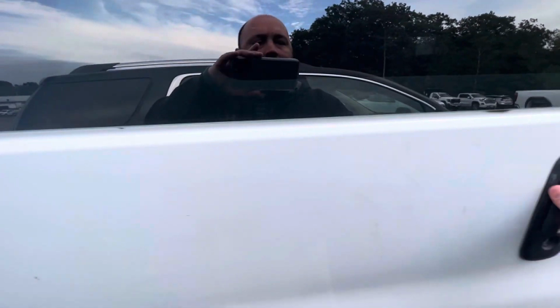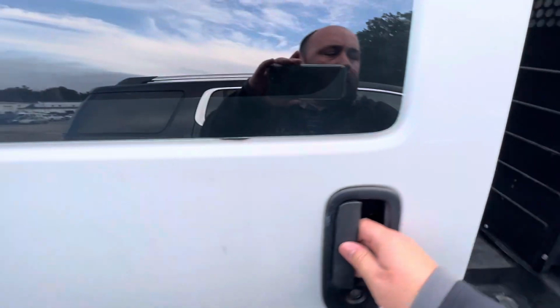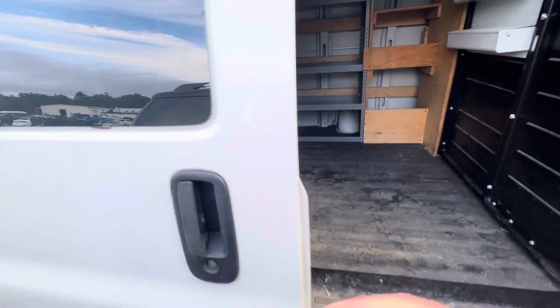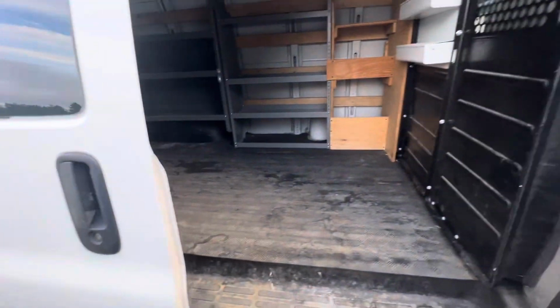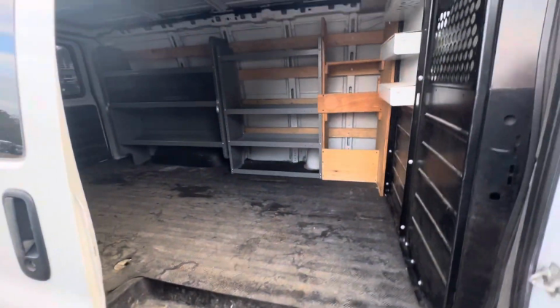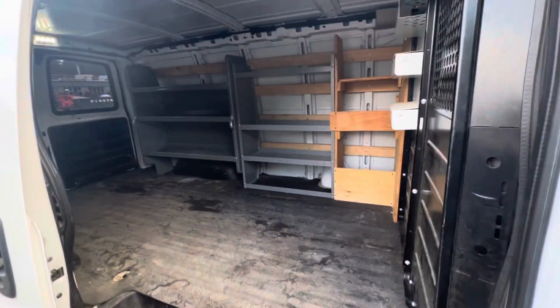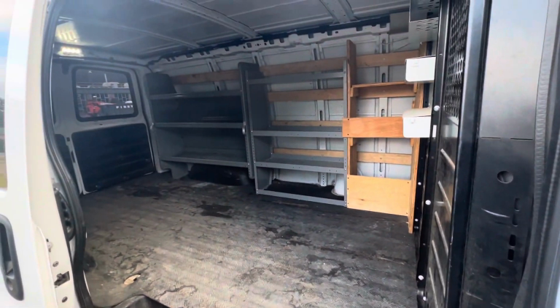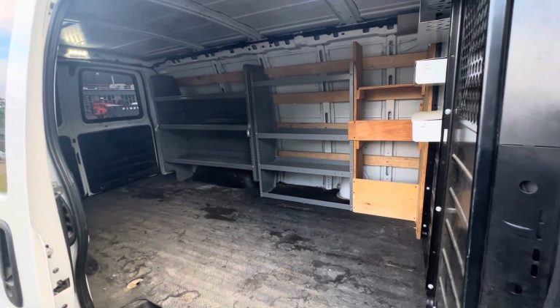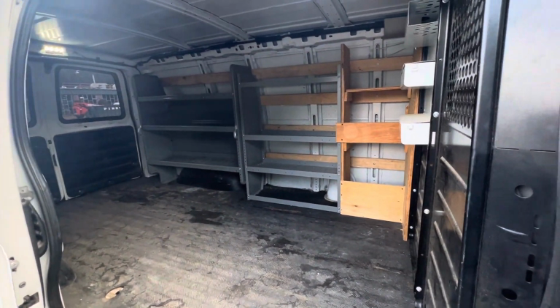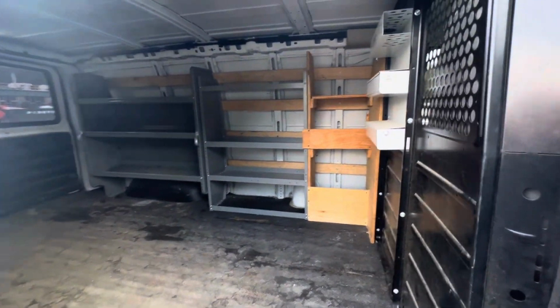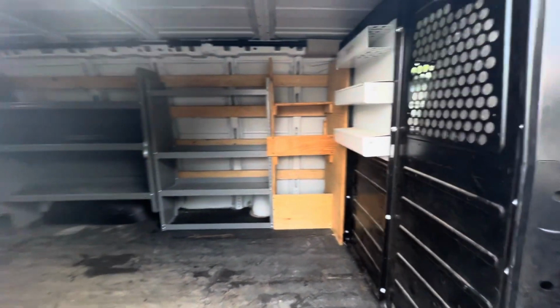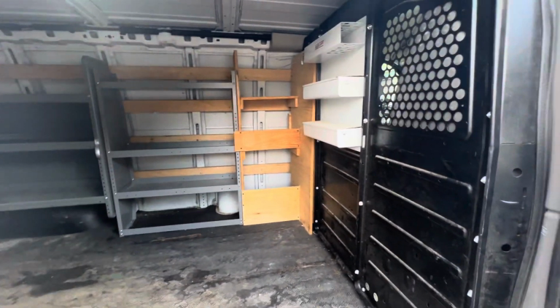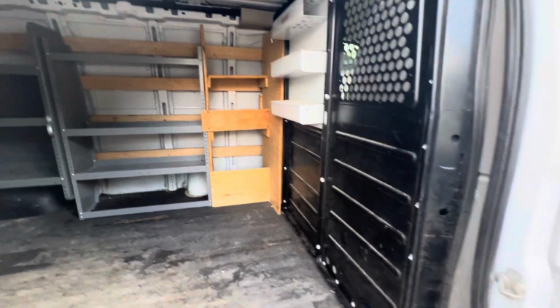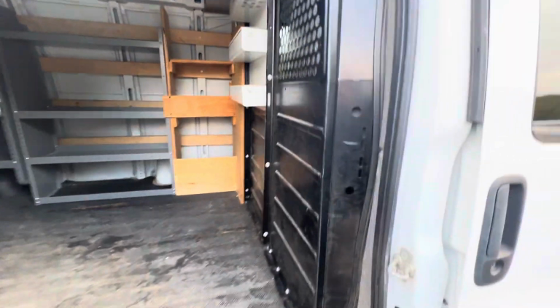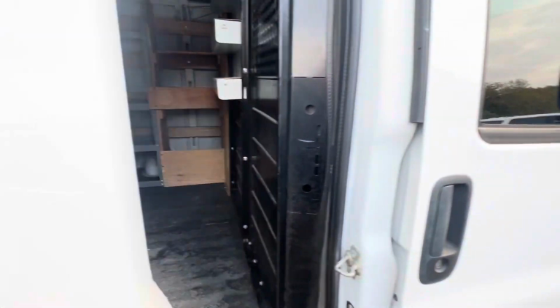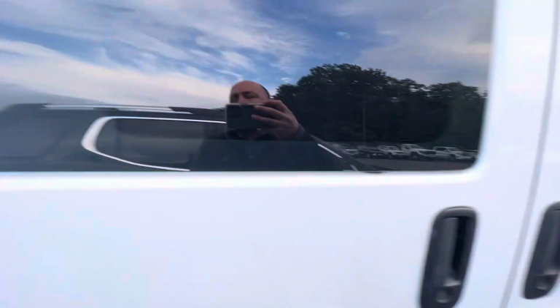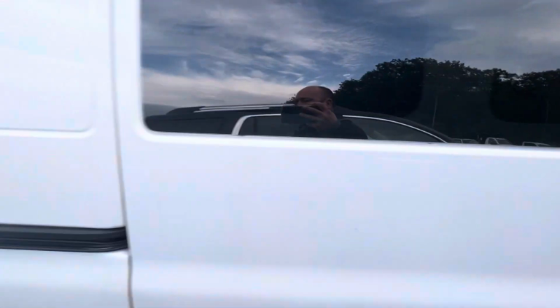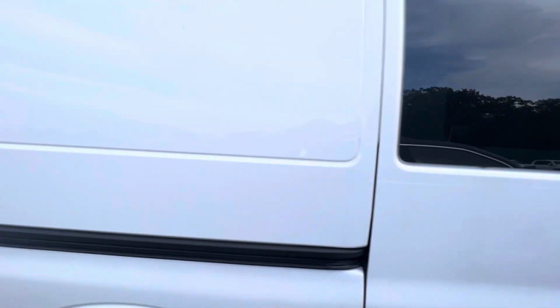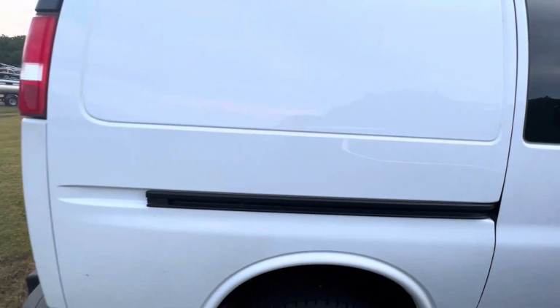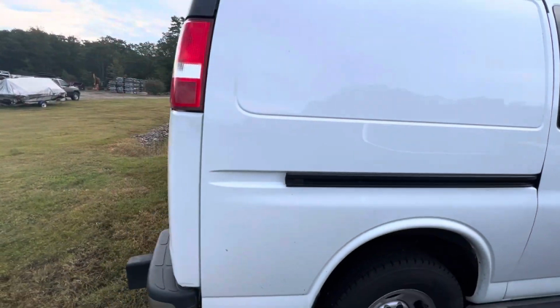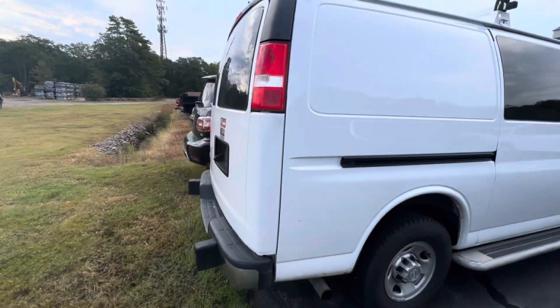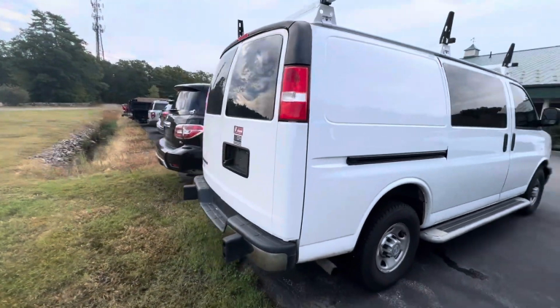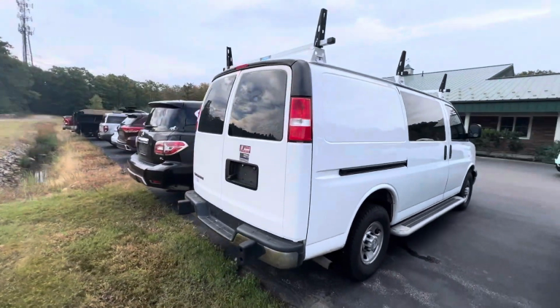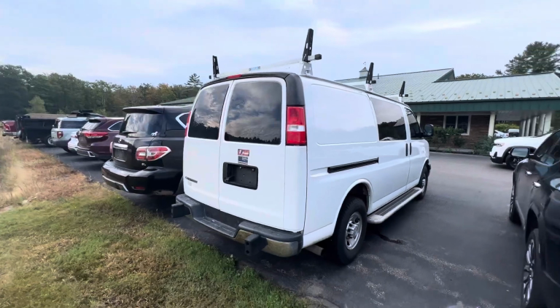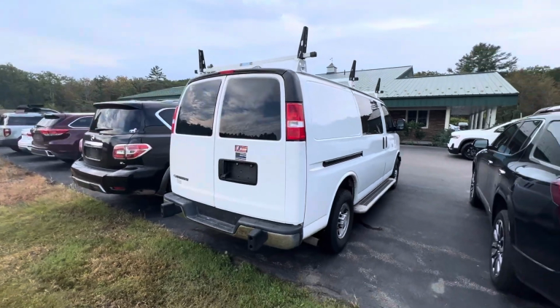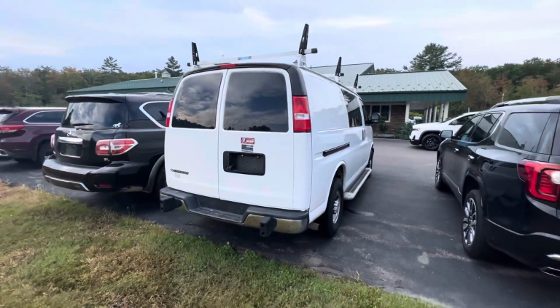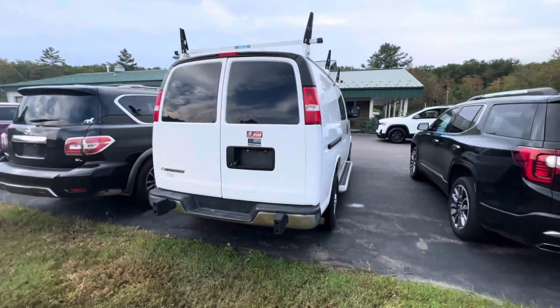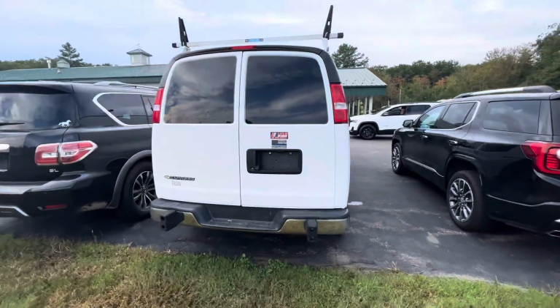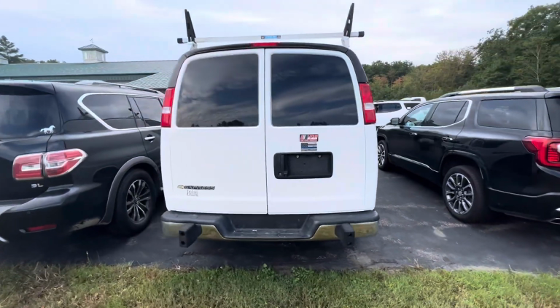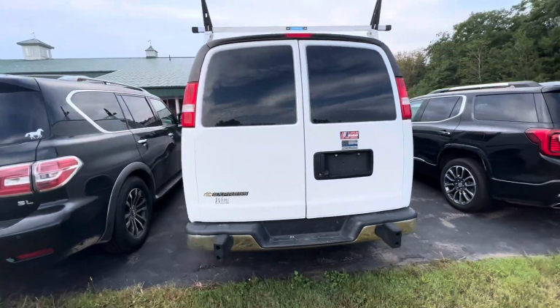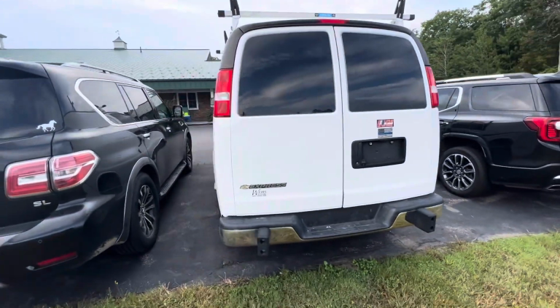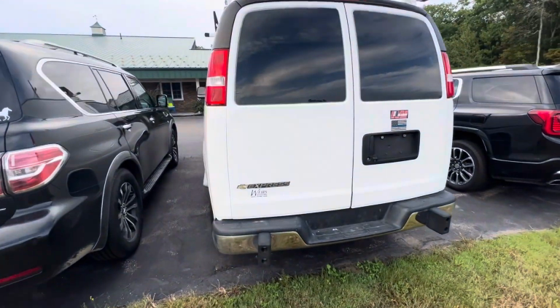It does have the sliding door with the shelving package already and the partition. Let's give you a closer look at the front here. It does have the ladder racks and running boards, ready to go.